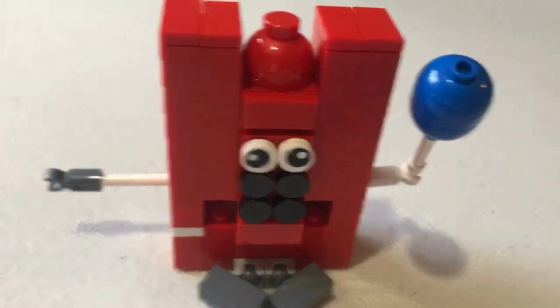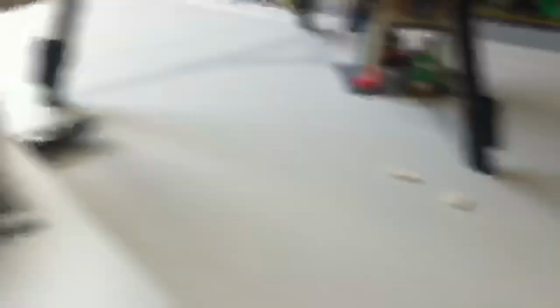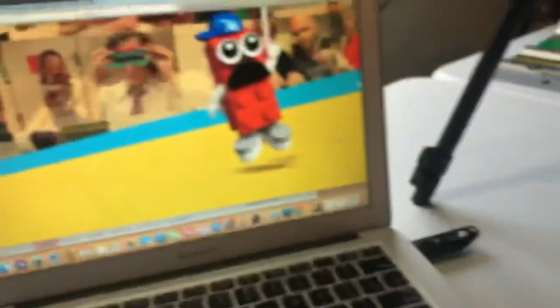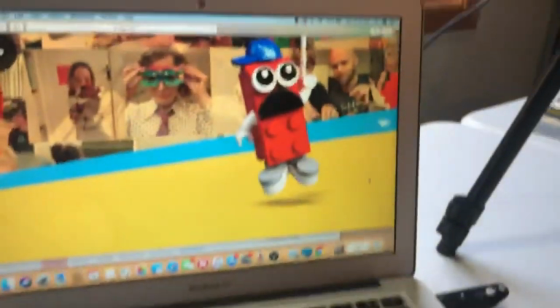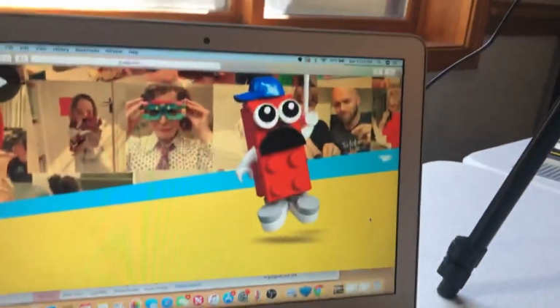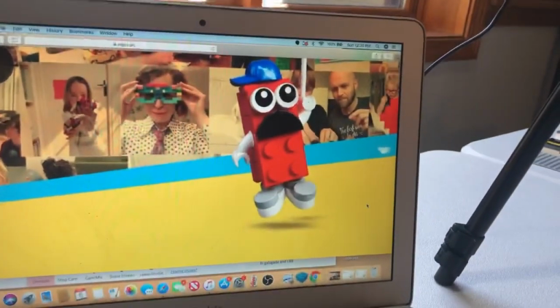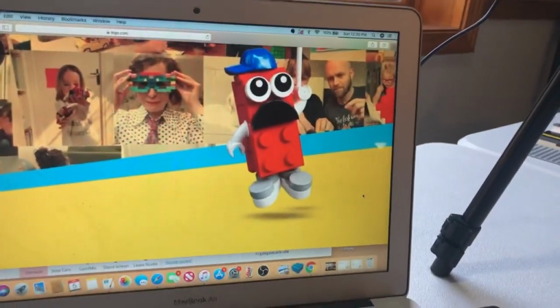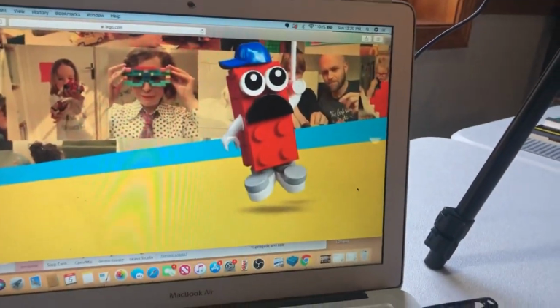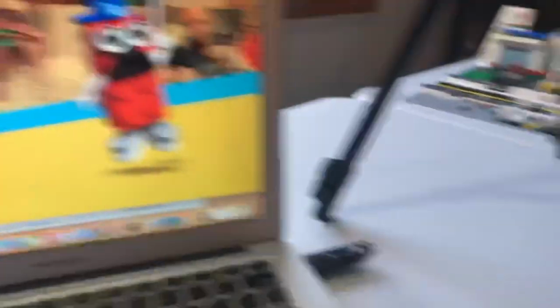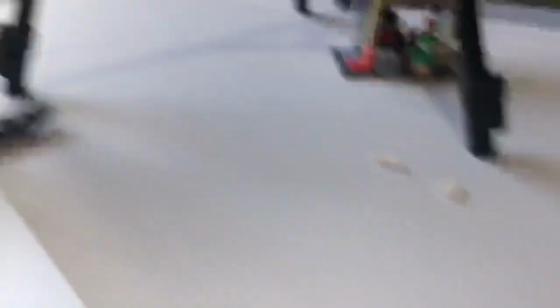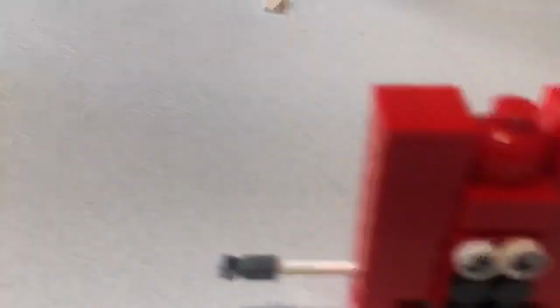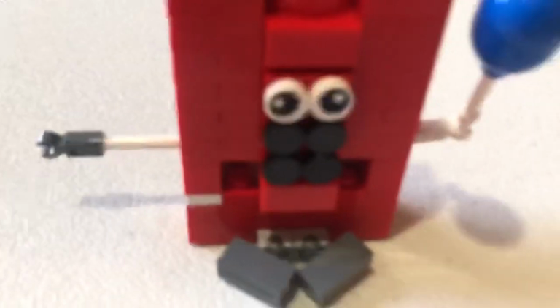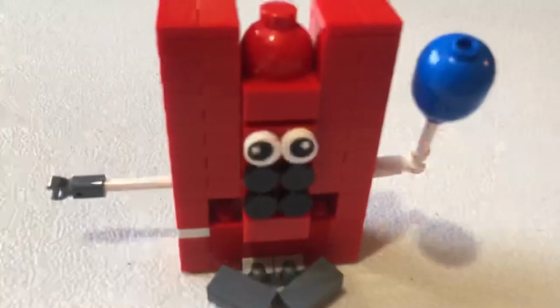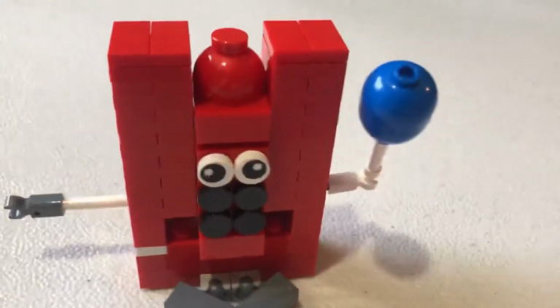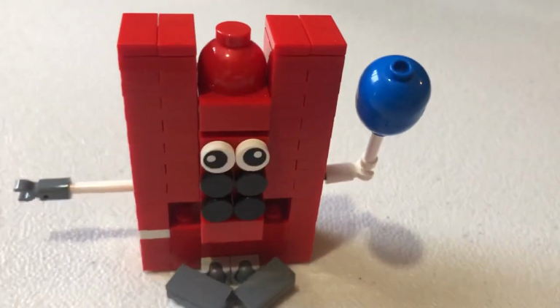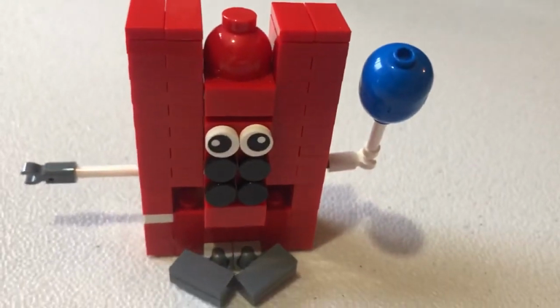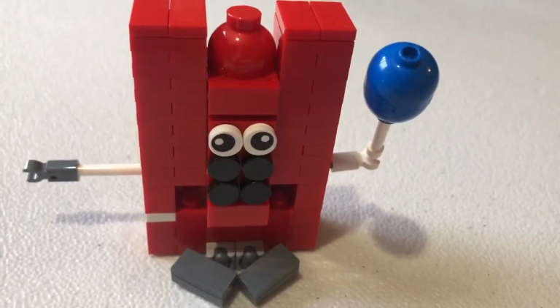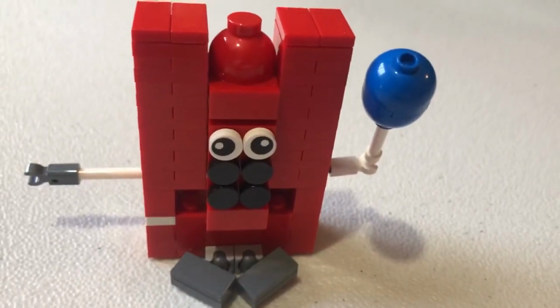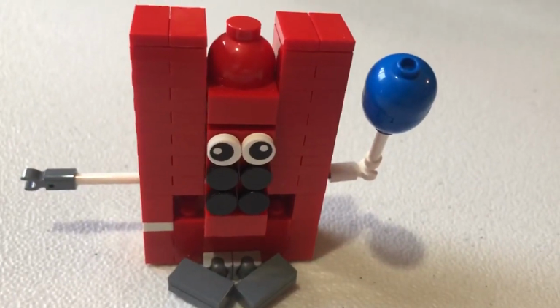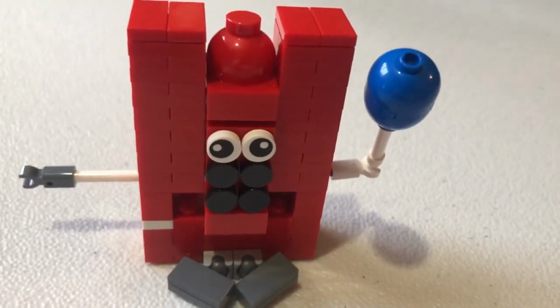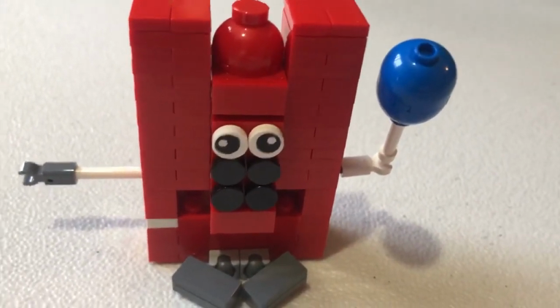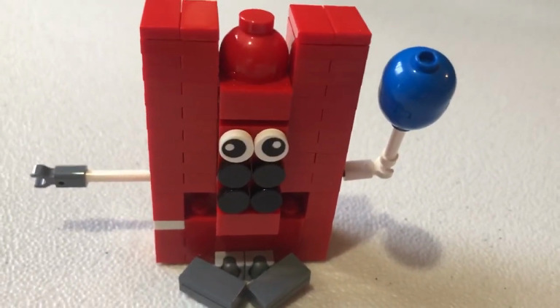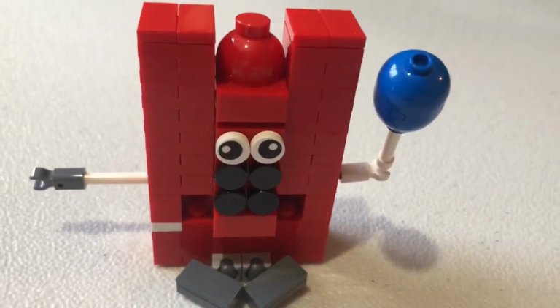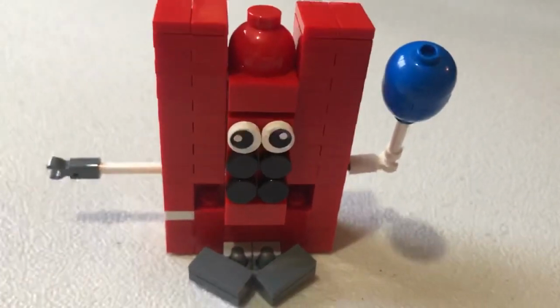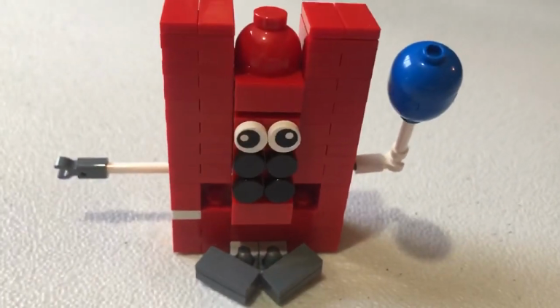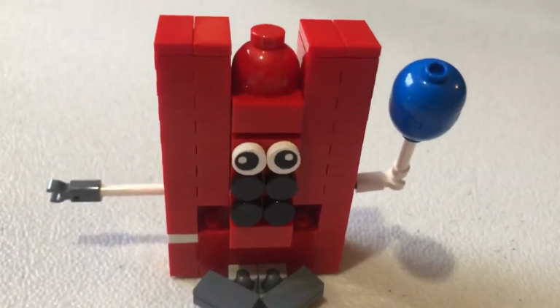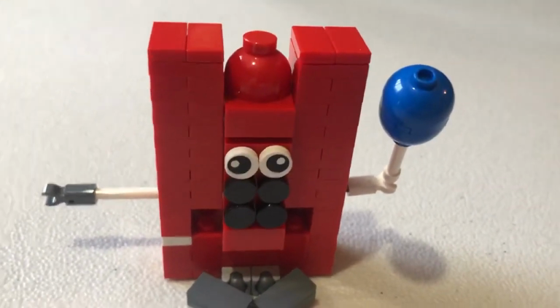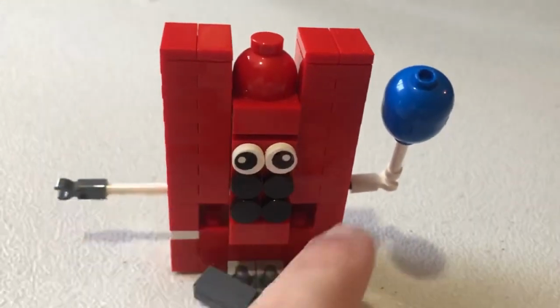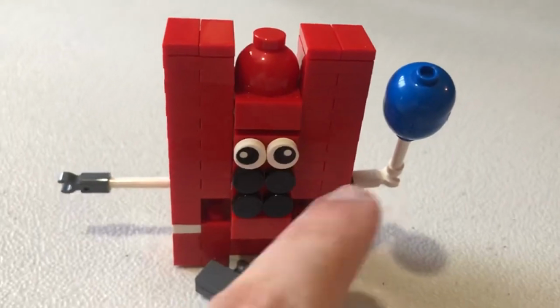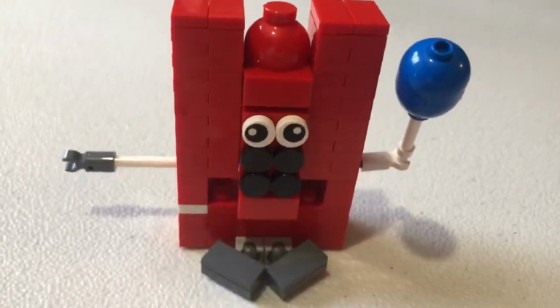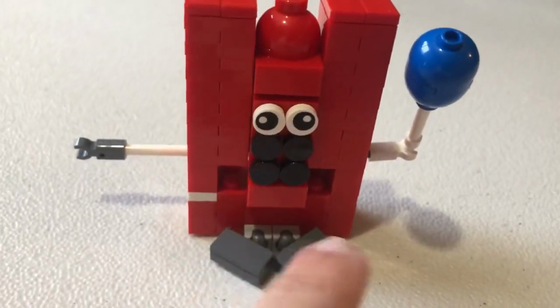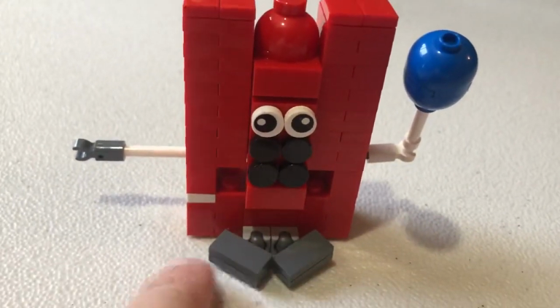Hello everyone. I am building — I built this kind of little person thing. It's pretty cool. It's just like a little person kind of thing. It's got the balloon and it's got the feet.